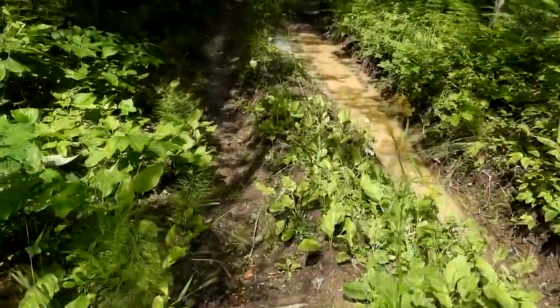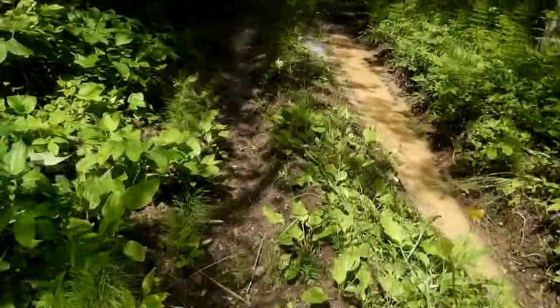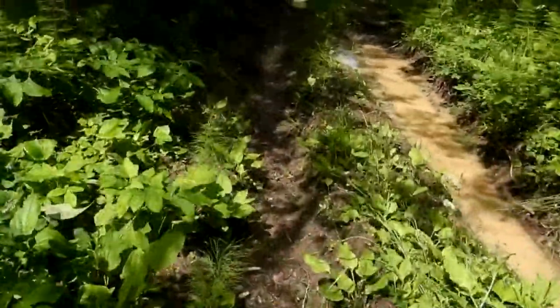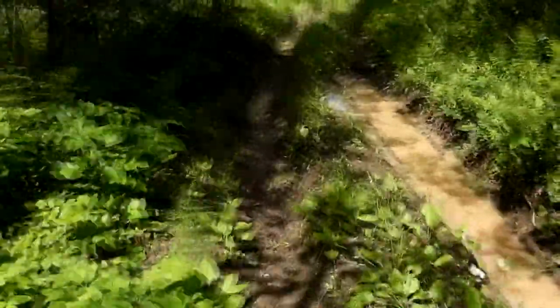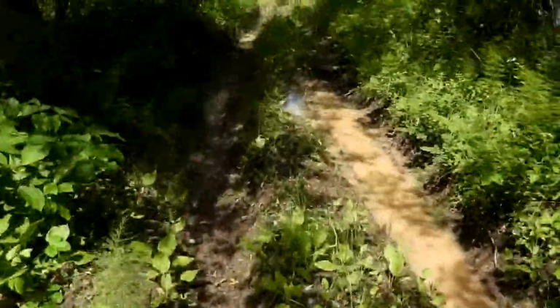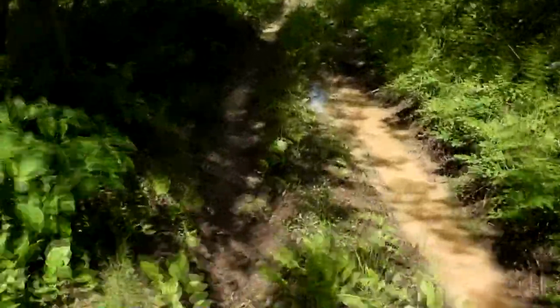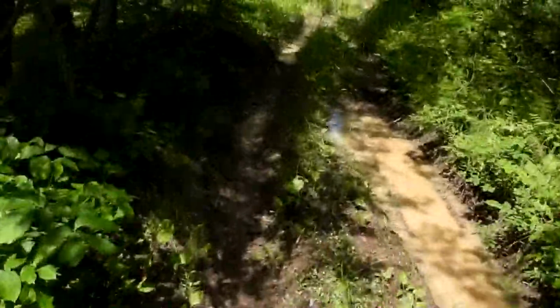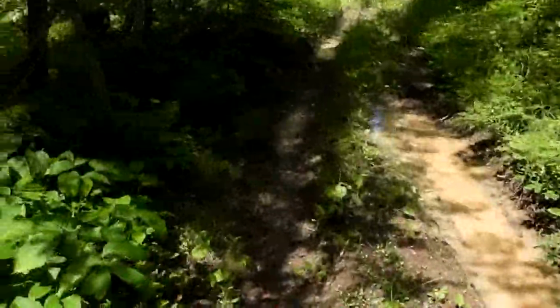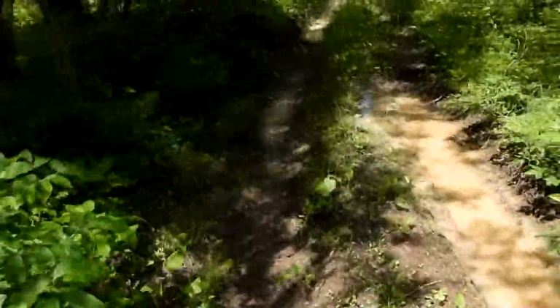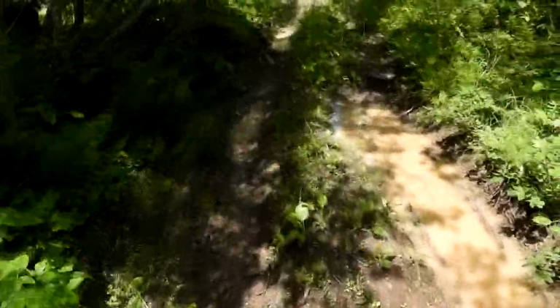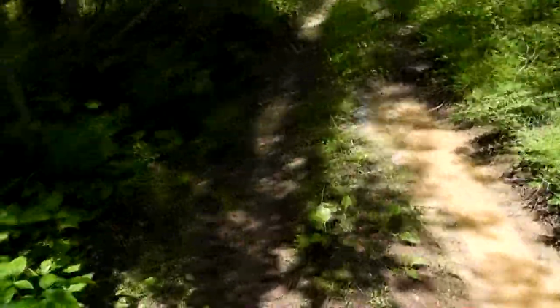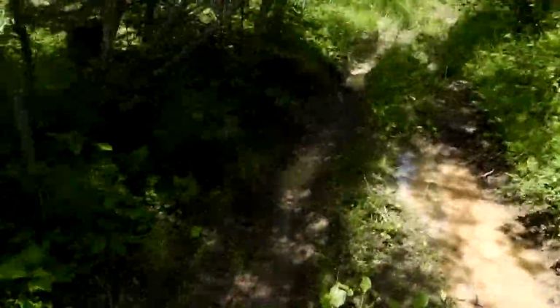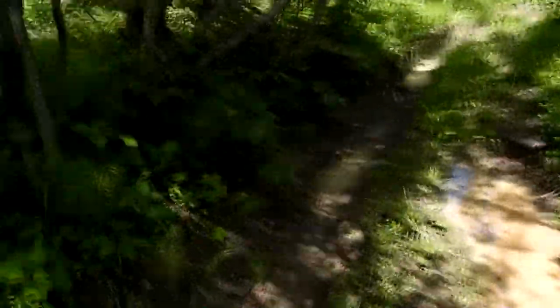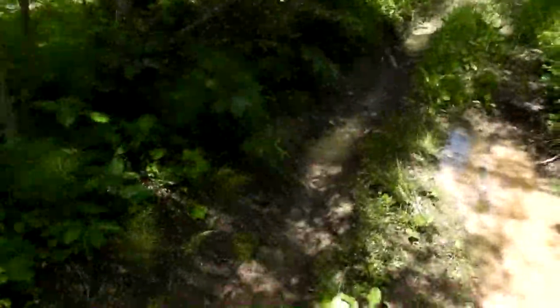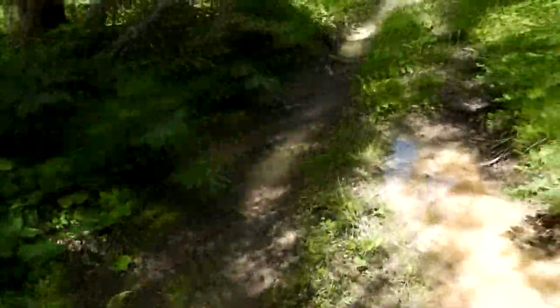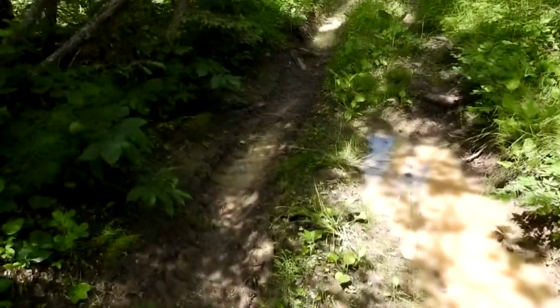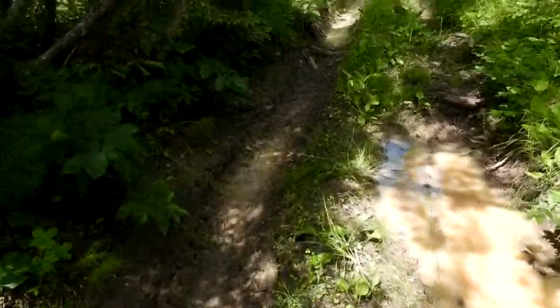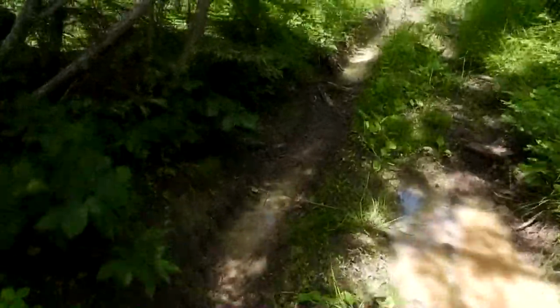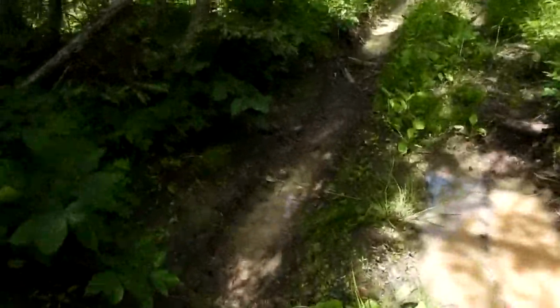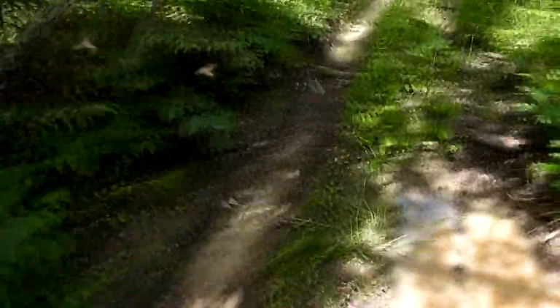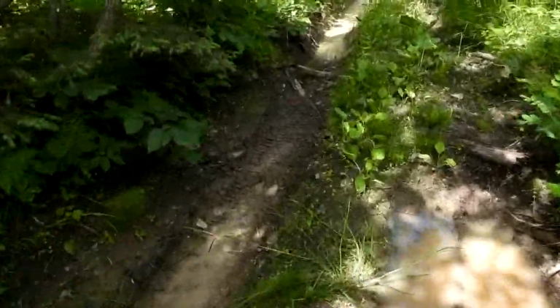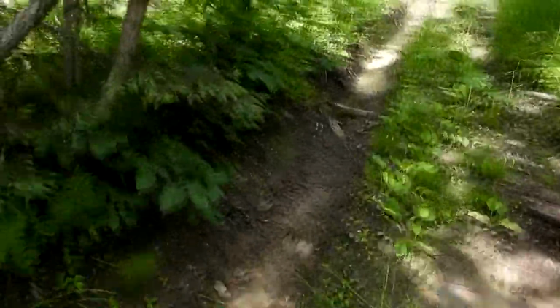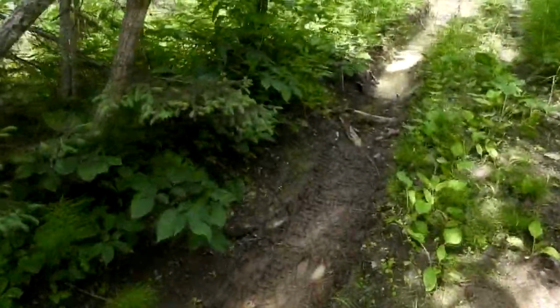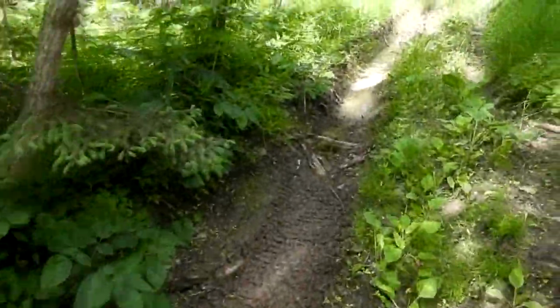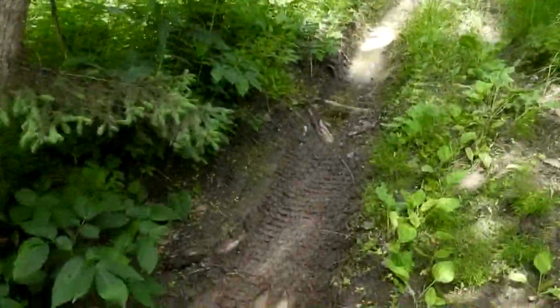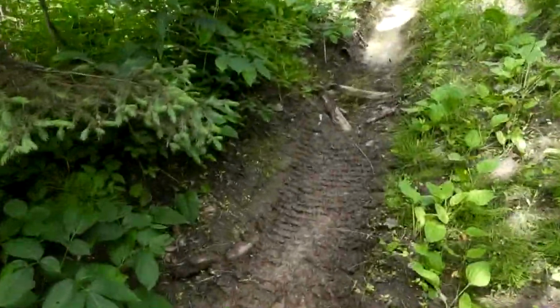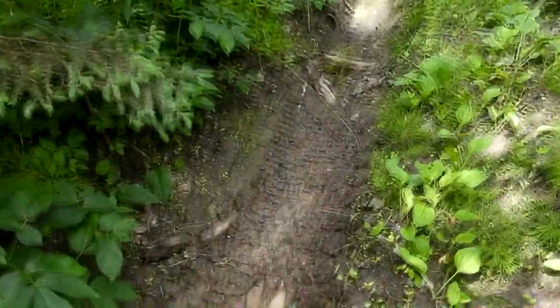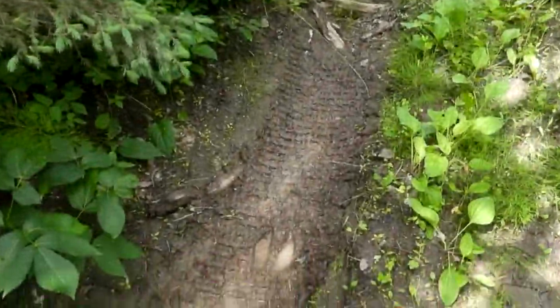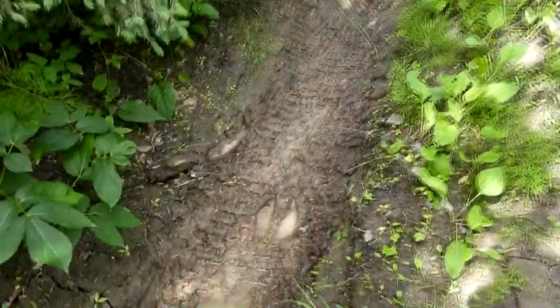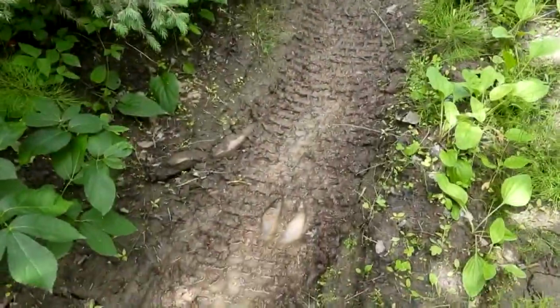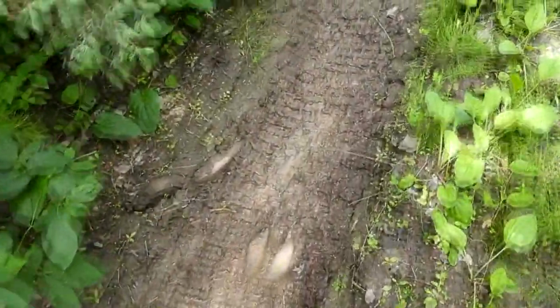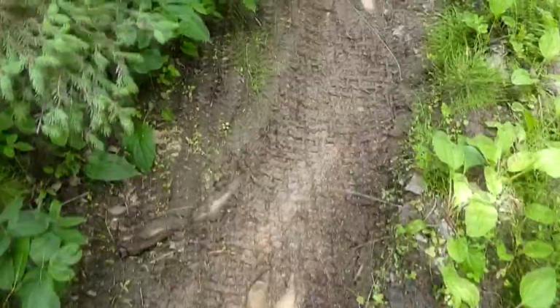We reached the spot where the trail heads off to the lake — a mostly overgrown trail, except for some ATV tracks which cut into the soil, creating little trenches.